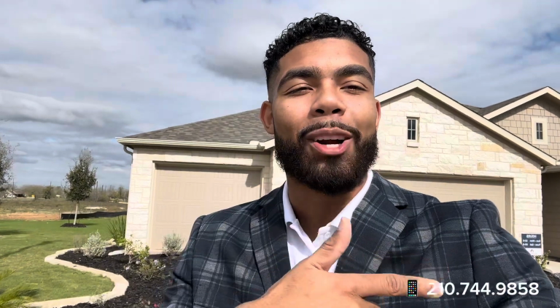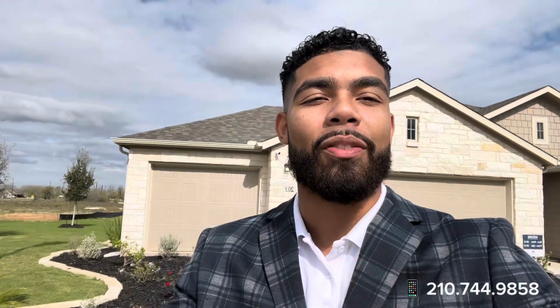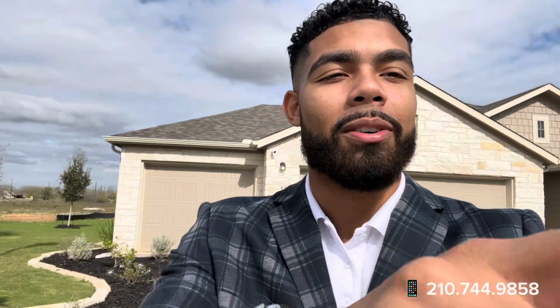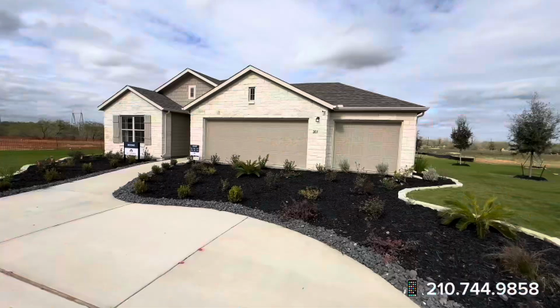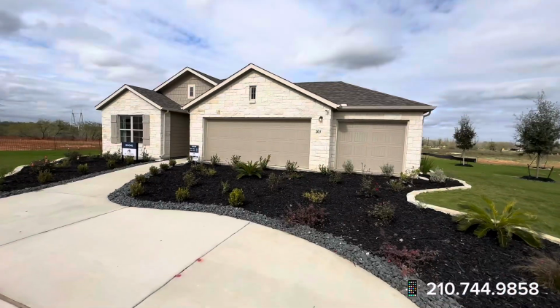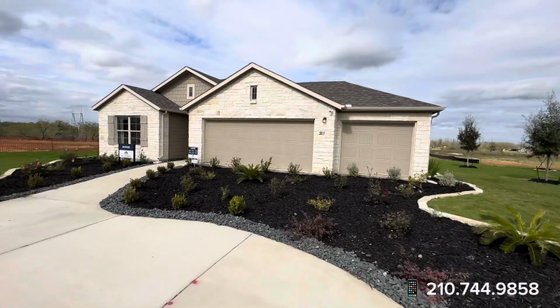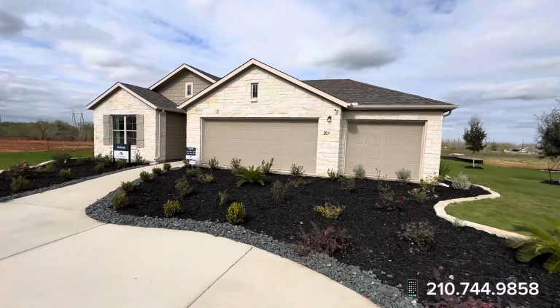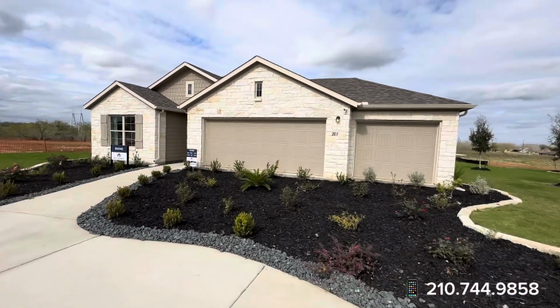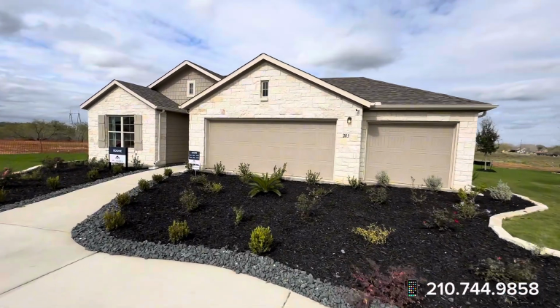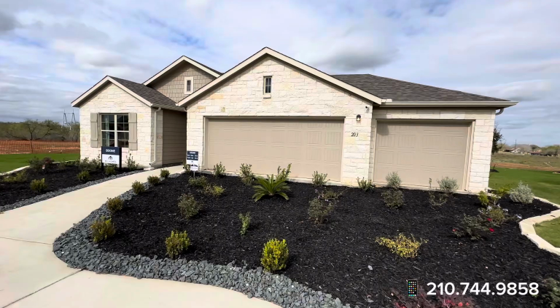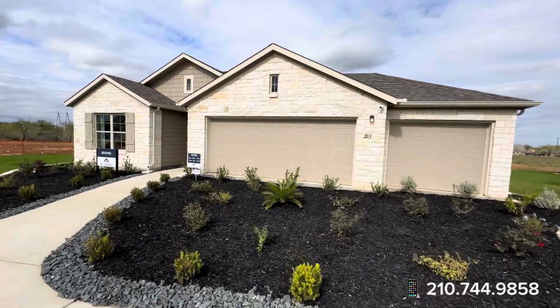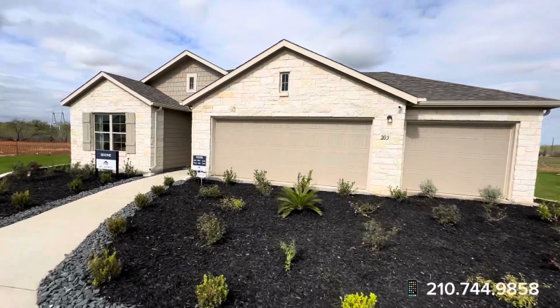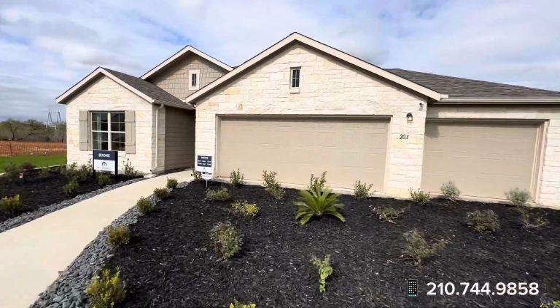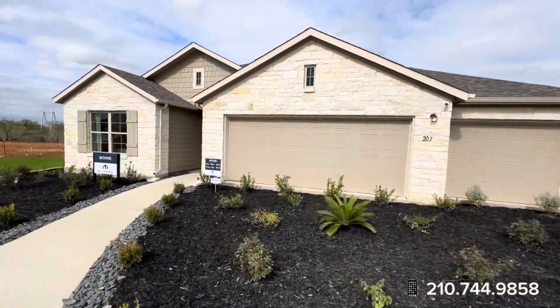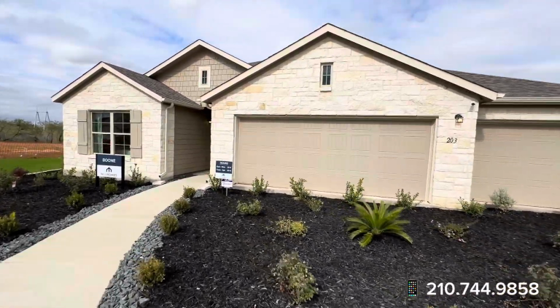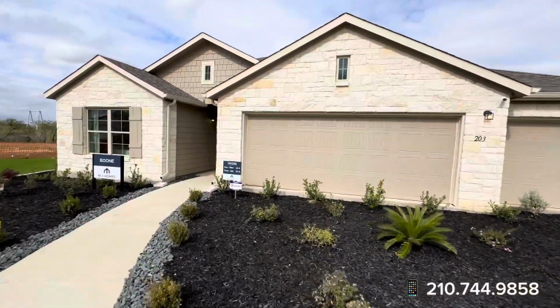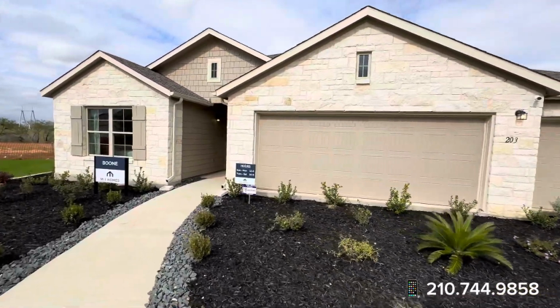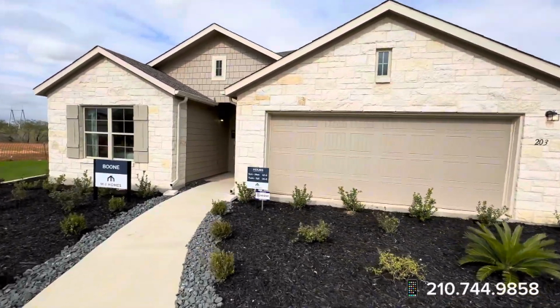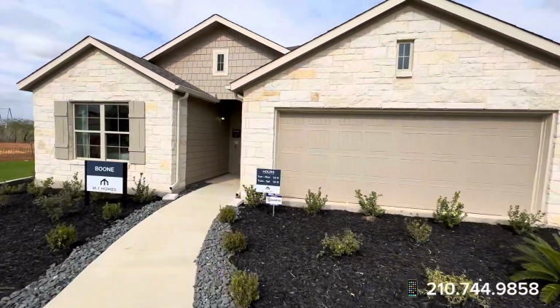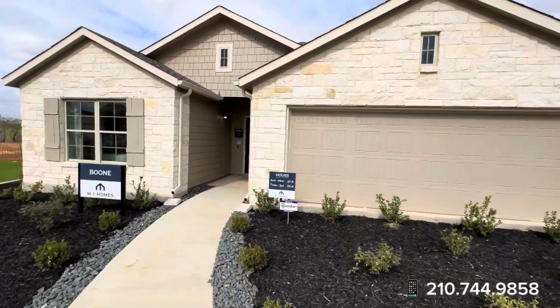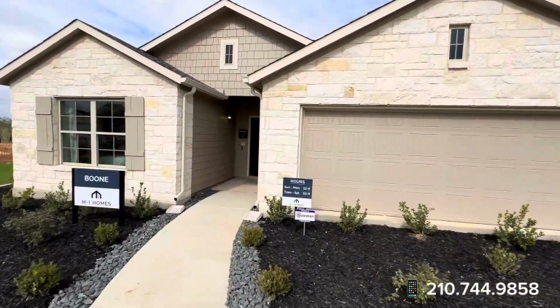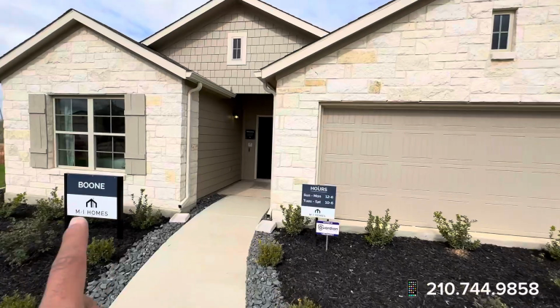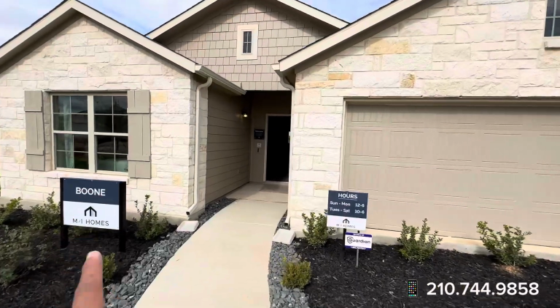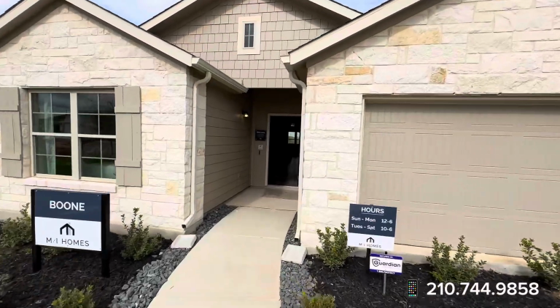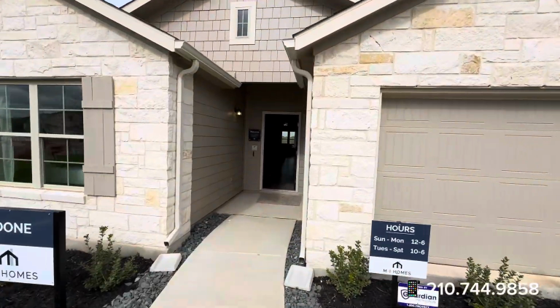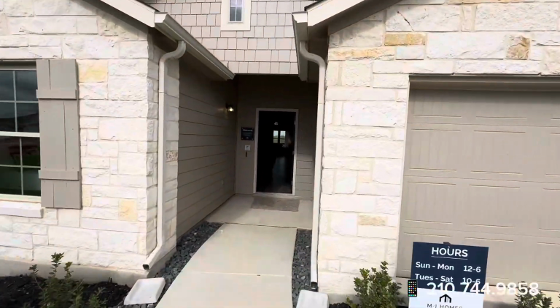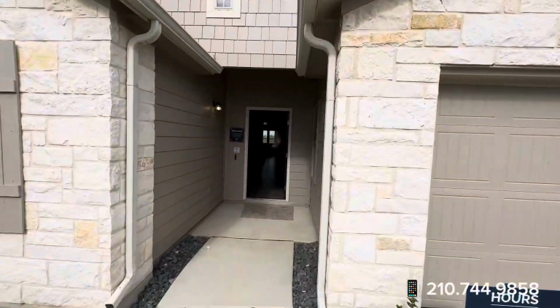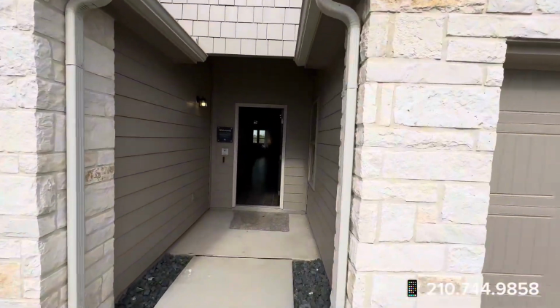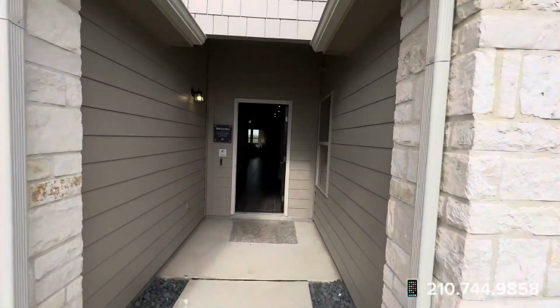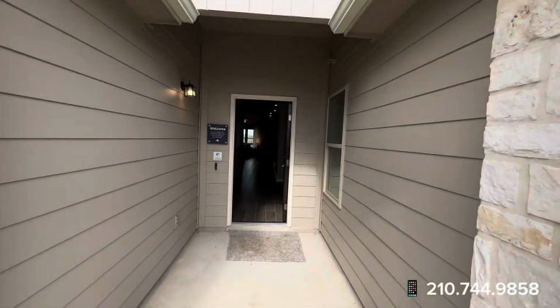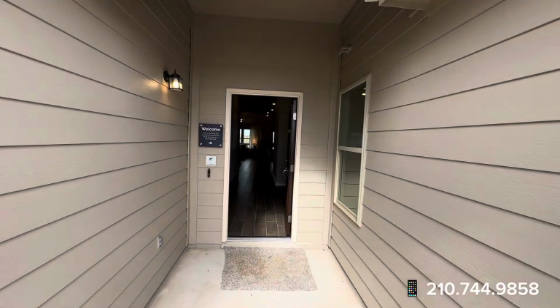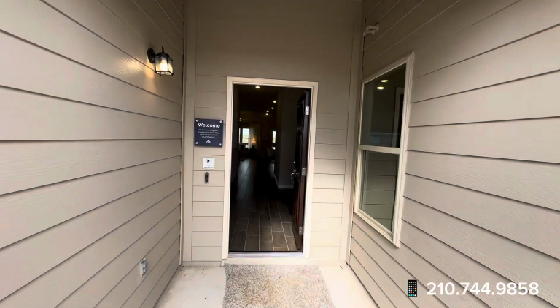Ladies and gentlemen, this is going to be a three-car garage with a stone front elevation. This is going to be the Boone floor plan — it's just under 2,000 square feet.